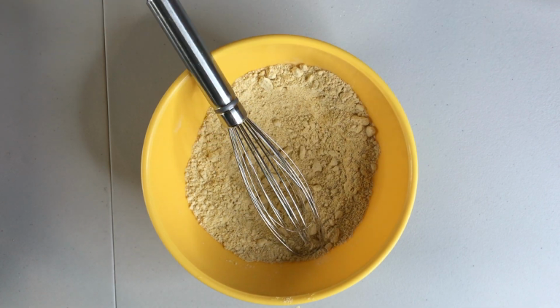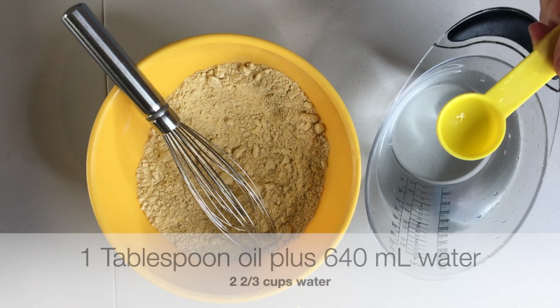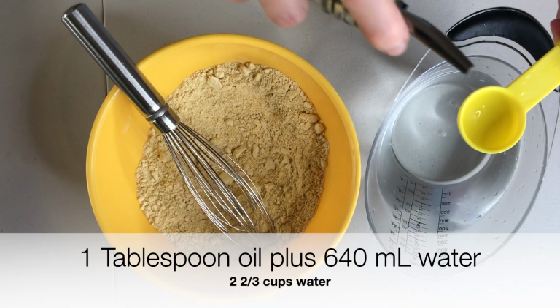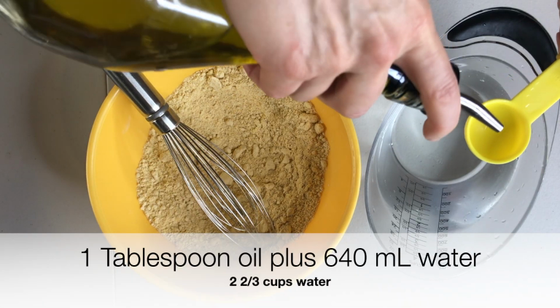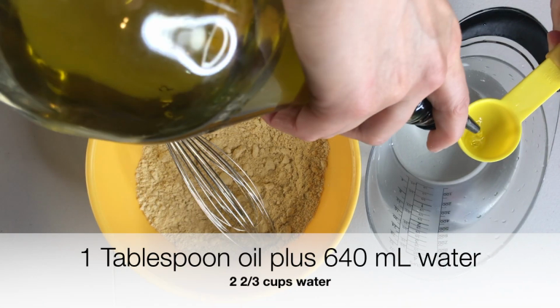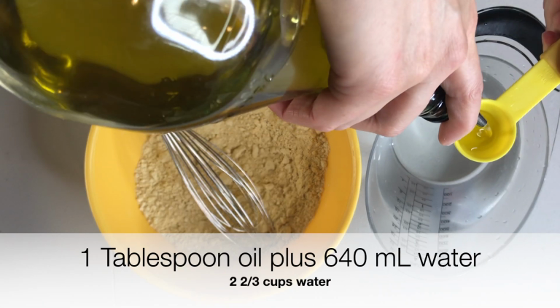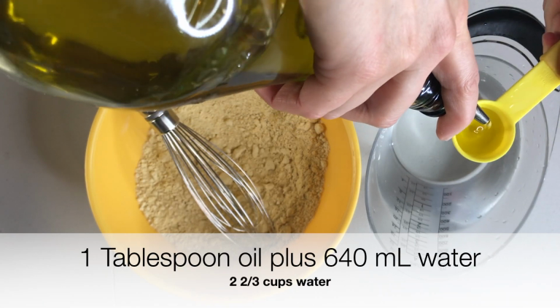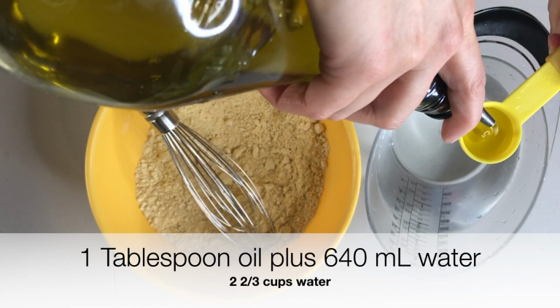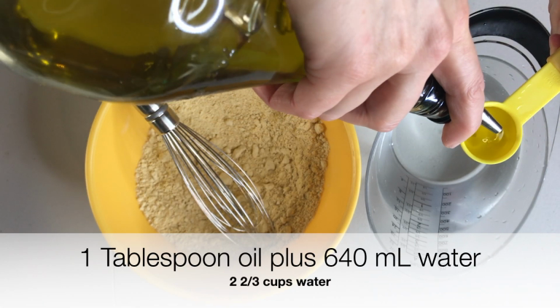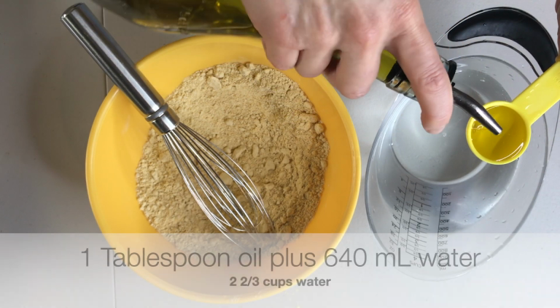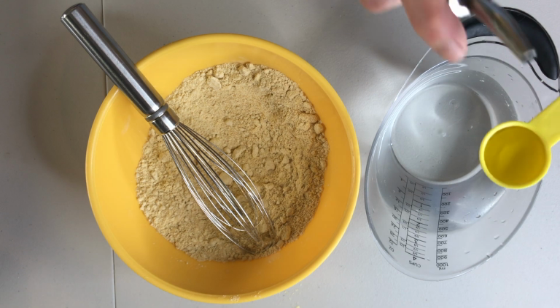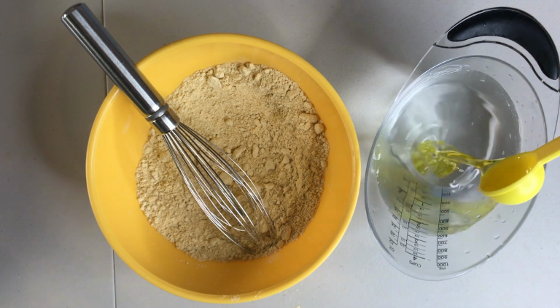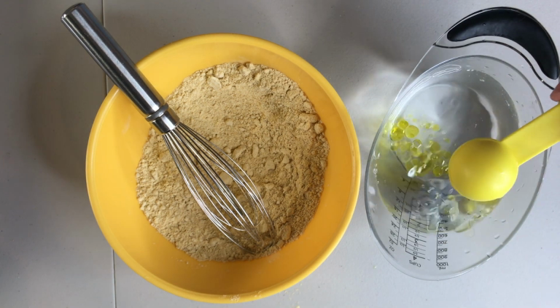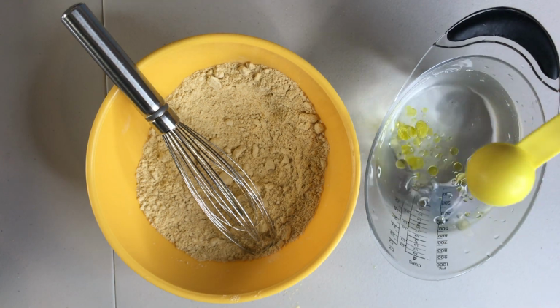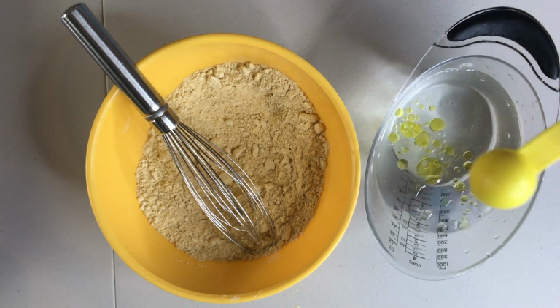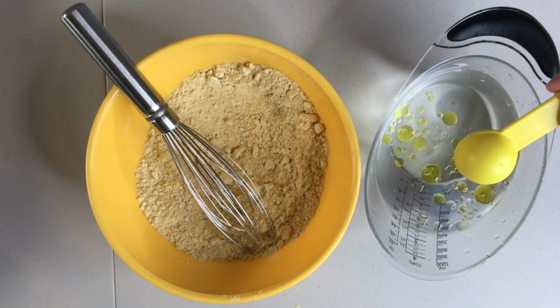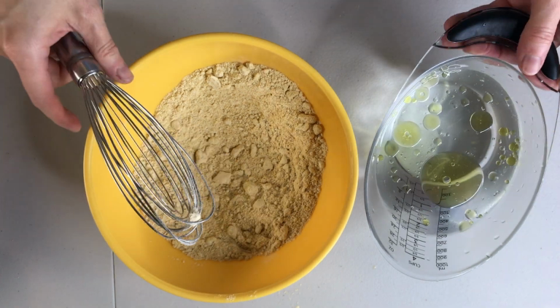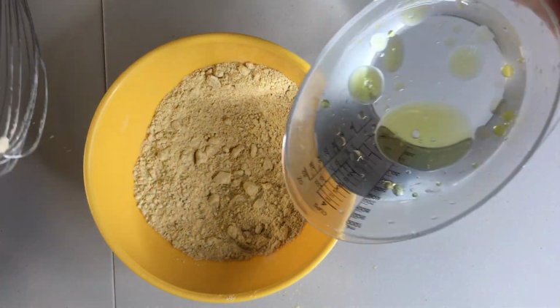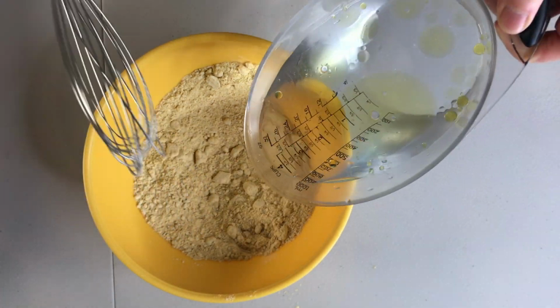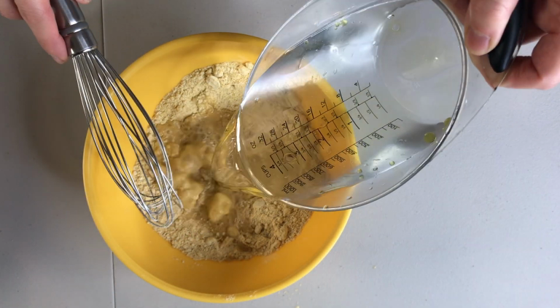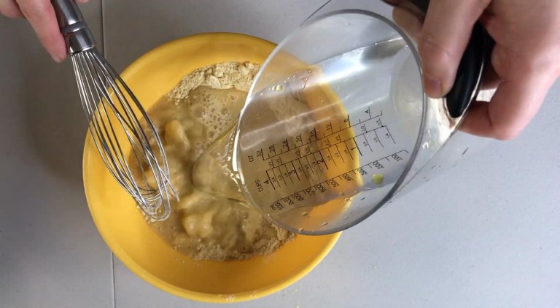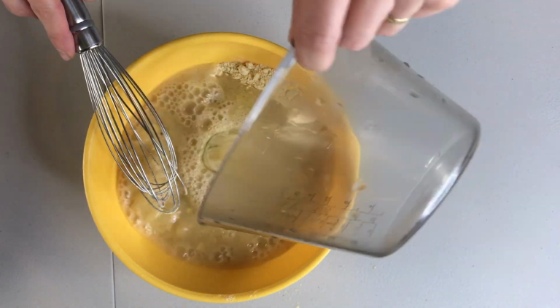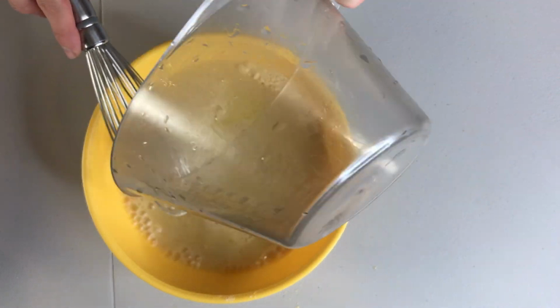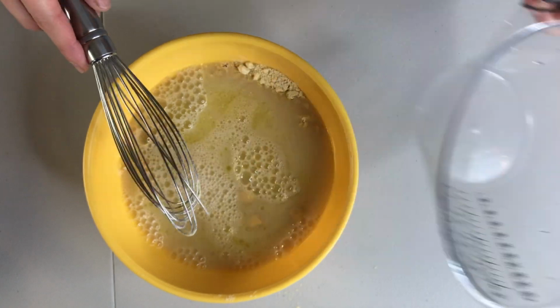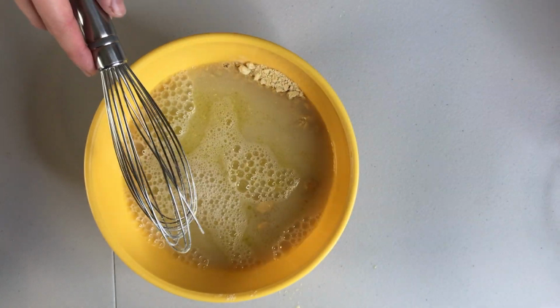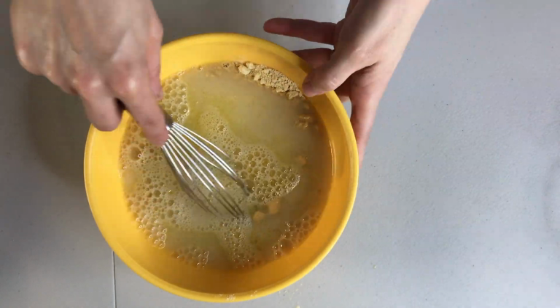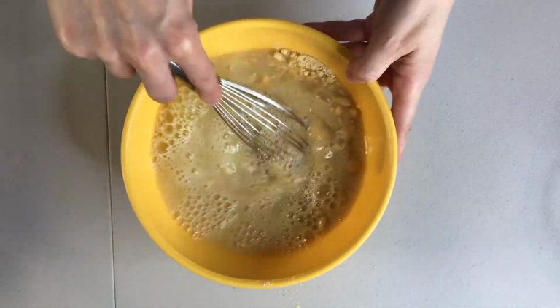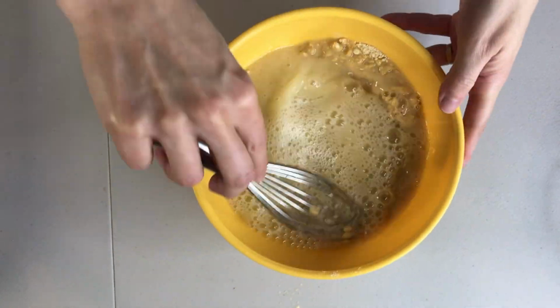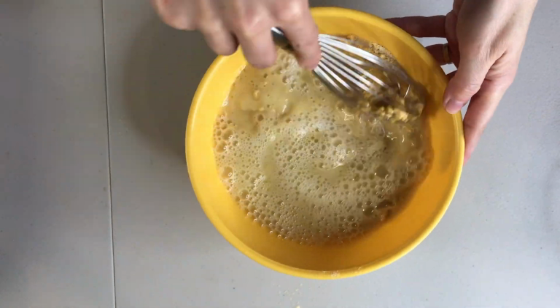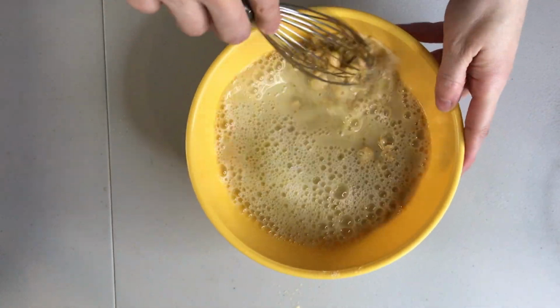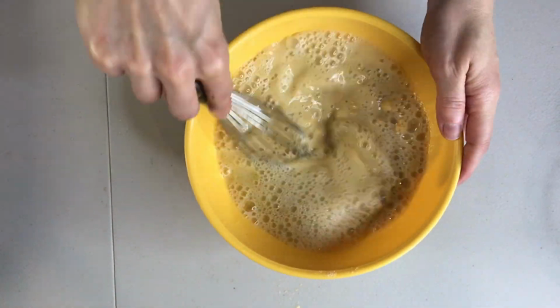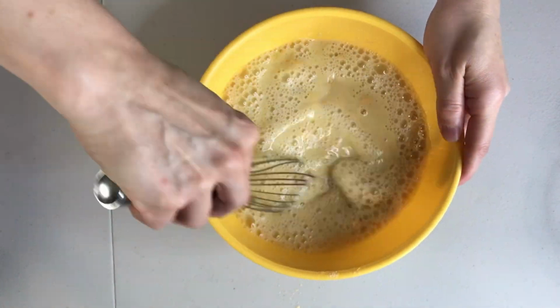Add 1 tablespoon of extra virgin olive oil into a measuring cup full of 640 milliliters of water. Pour the liquid into the flour mixture and combine the ingredients with a whisk, taking care to break up any and all lumps as best as you can.